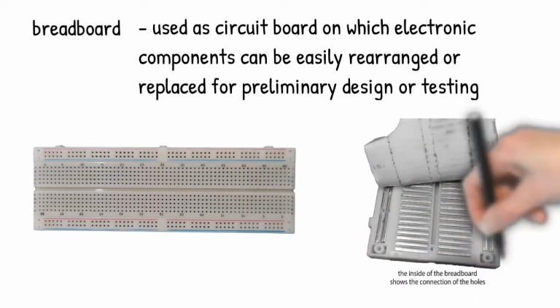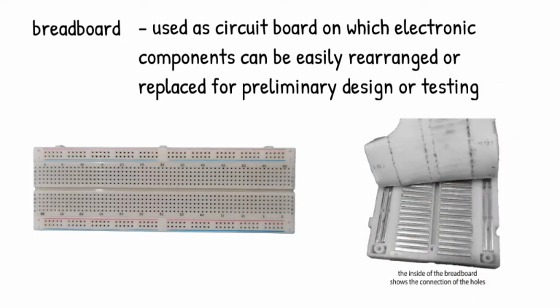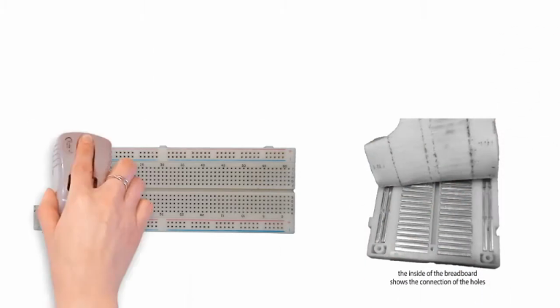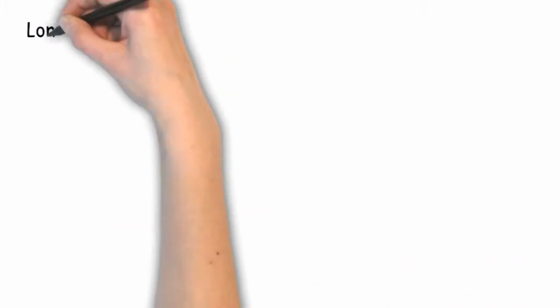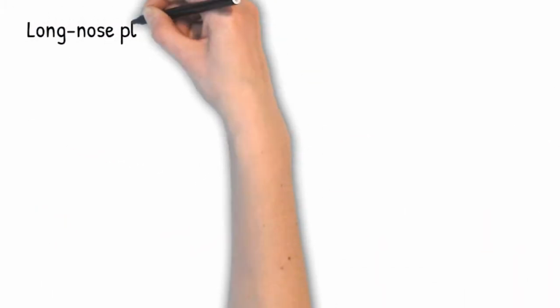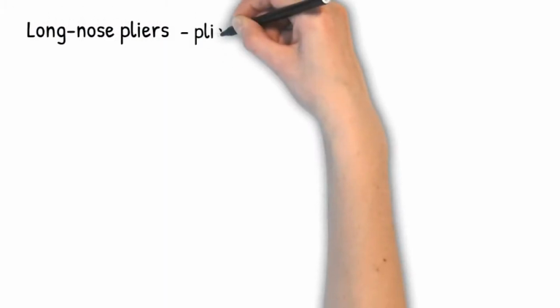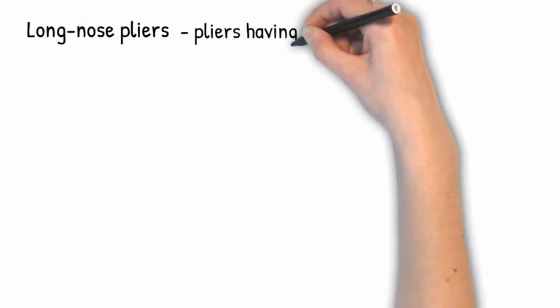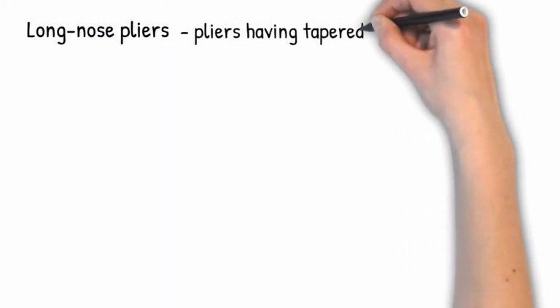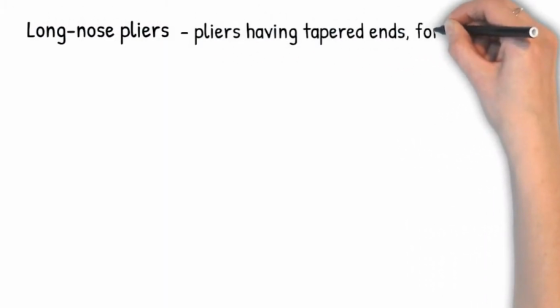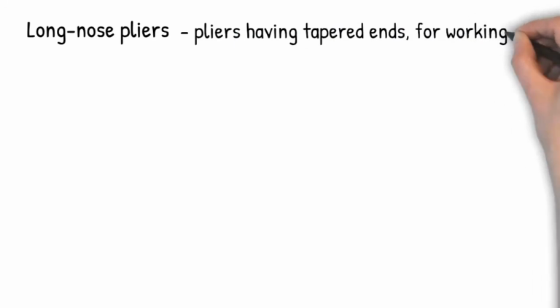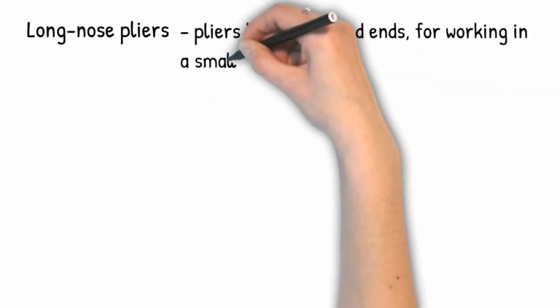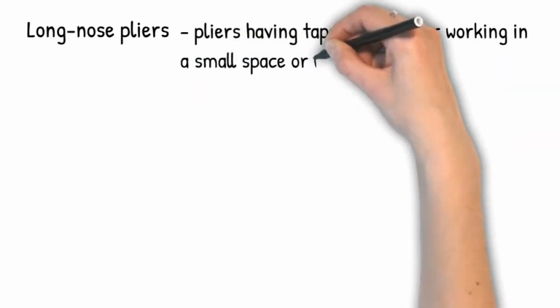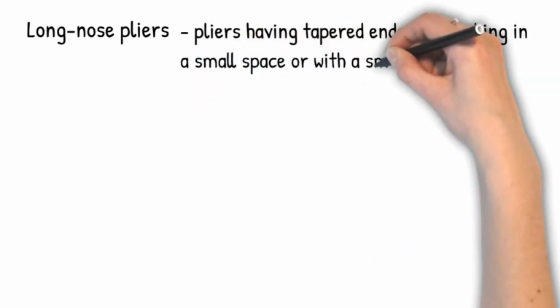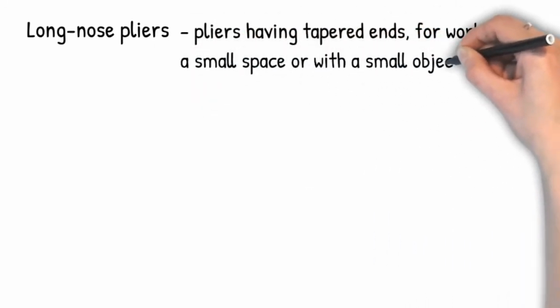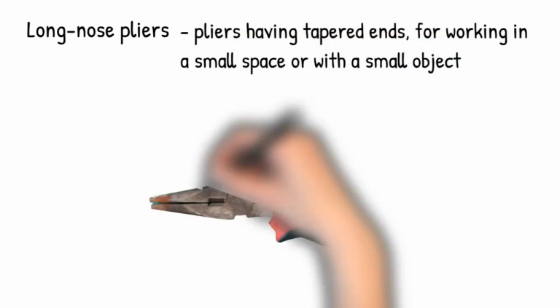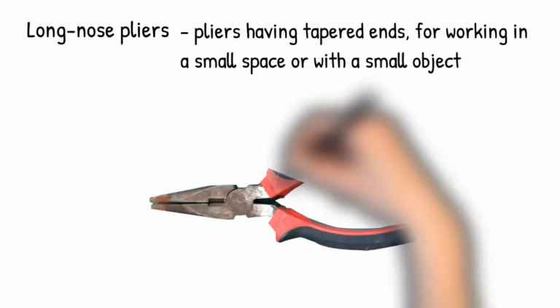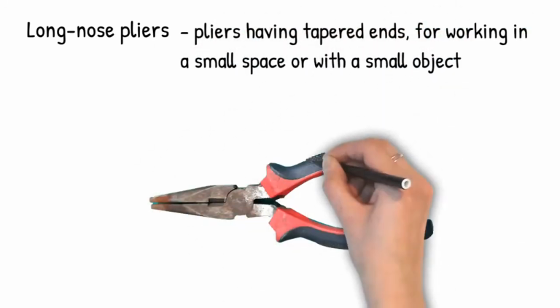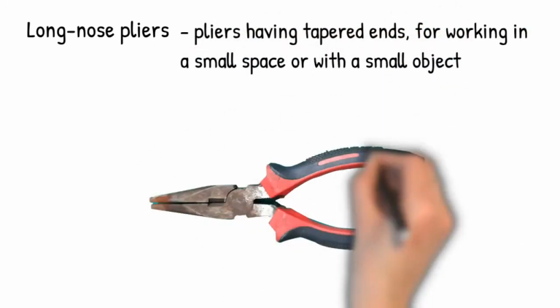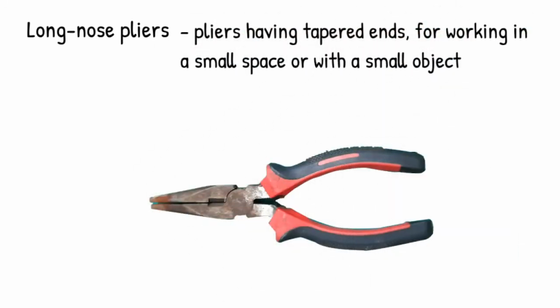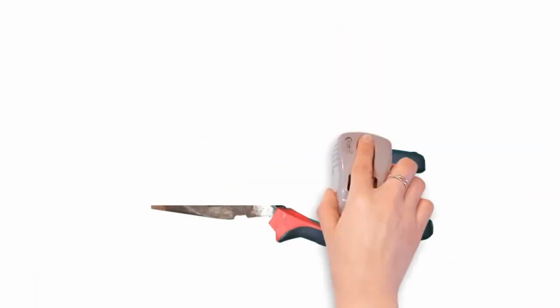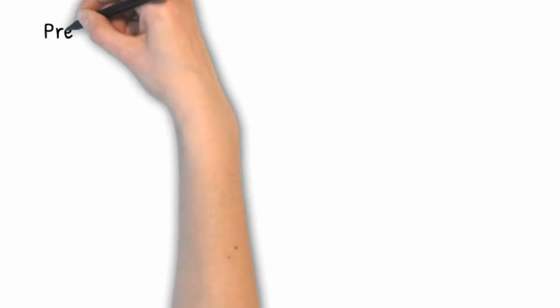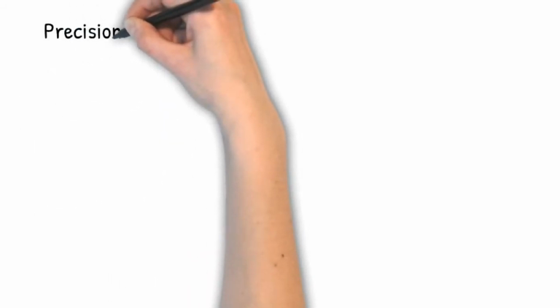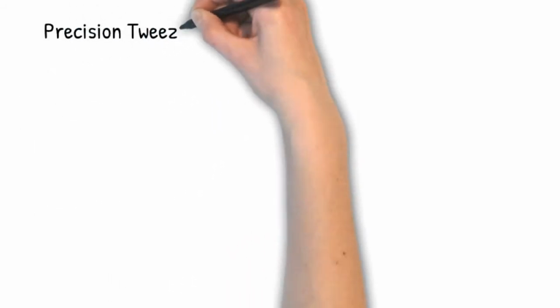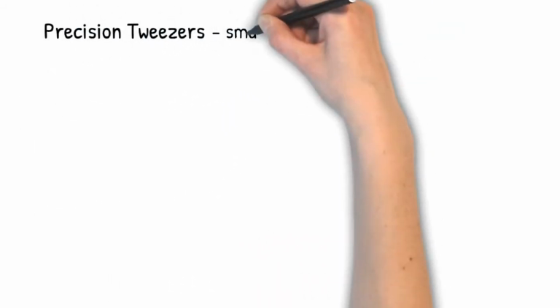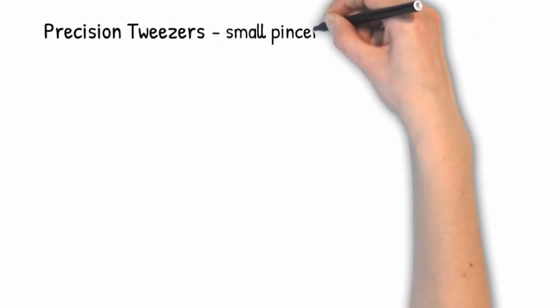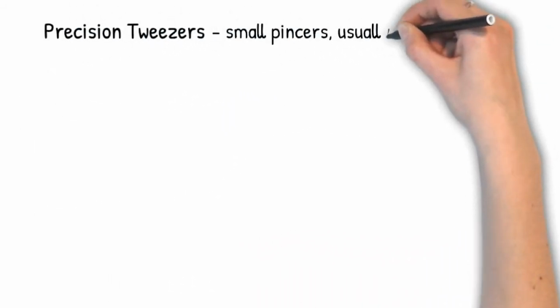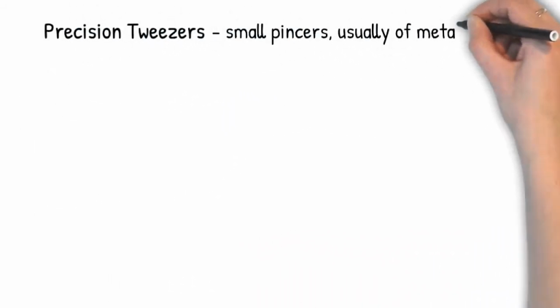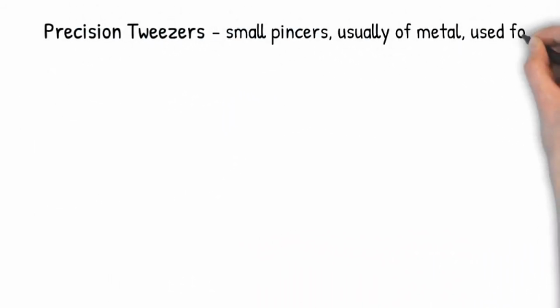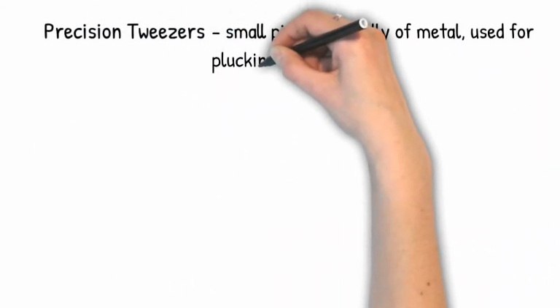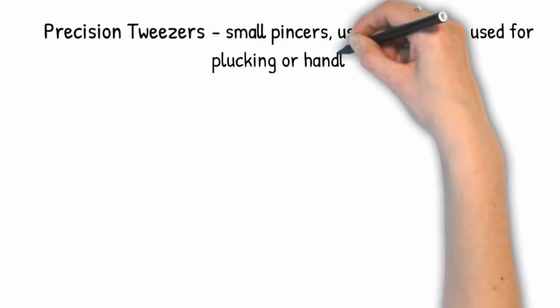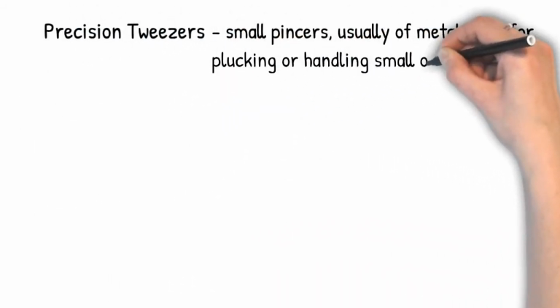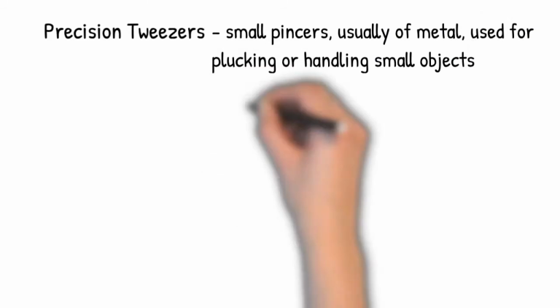Long Nose Pliers. Pliers having tapered ends for working in a small space or with a small object. Precision Tweezers. Small pincers, usually of metal, used for plucking or handling small objects.